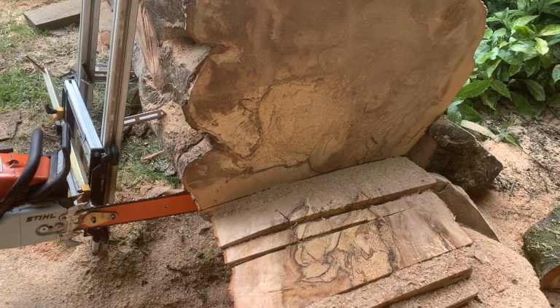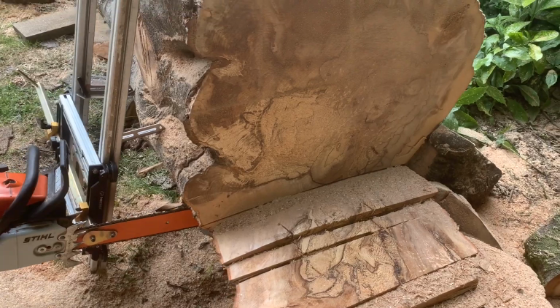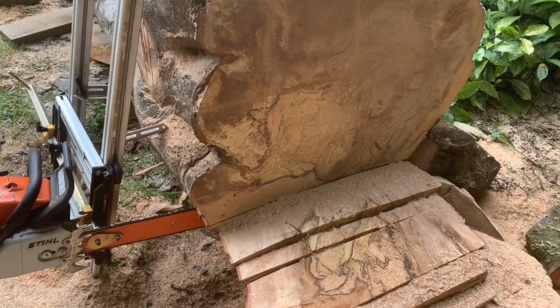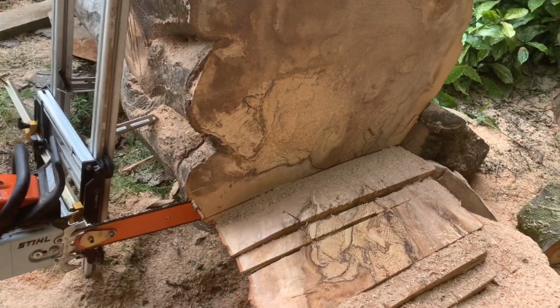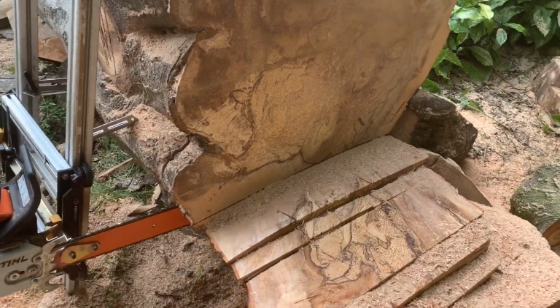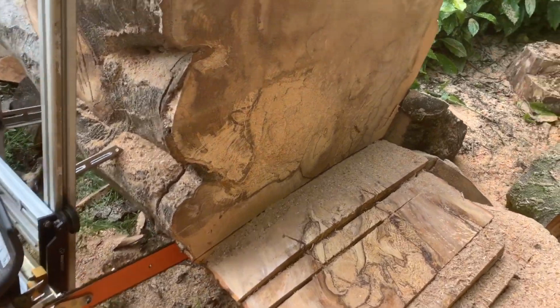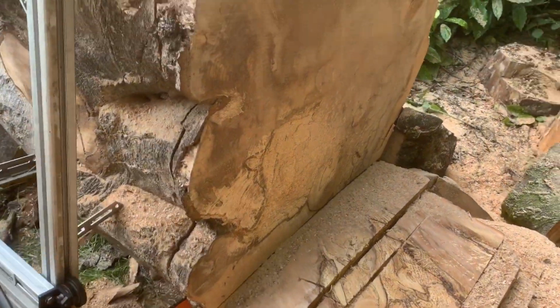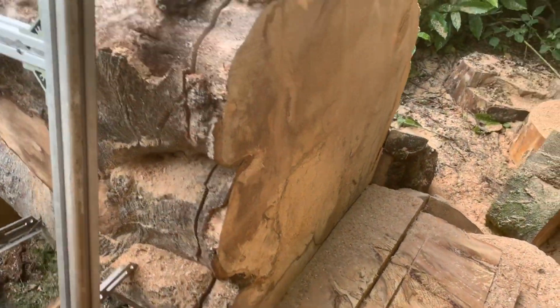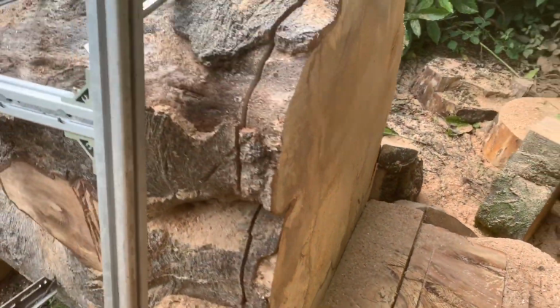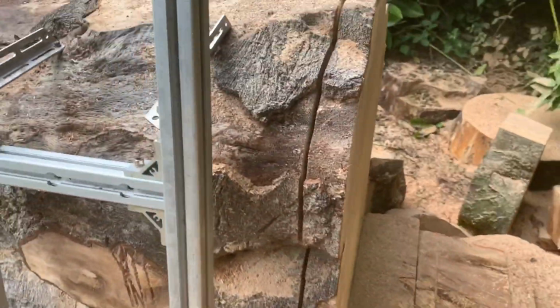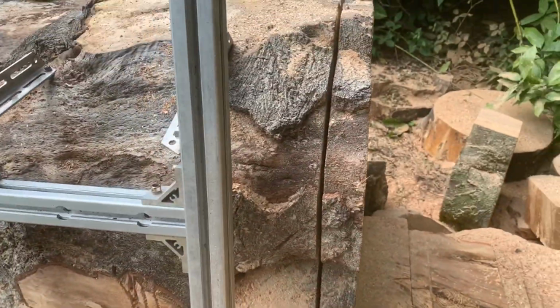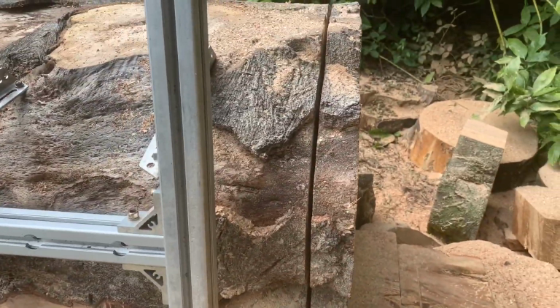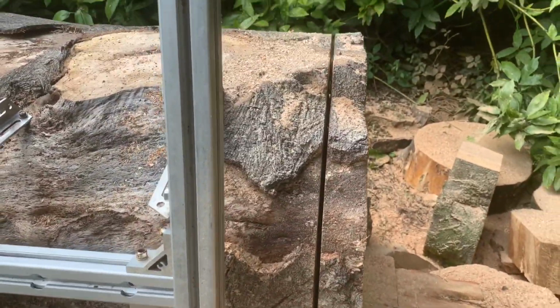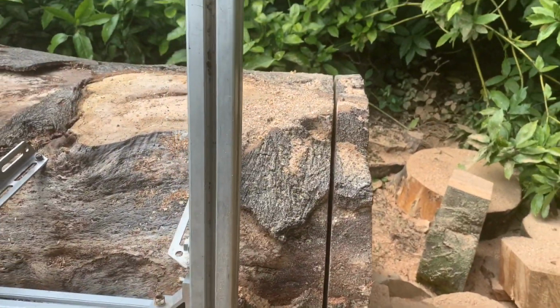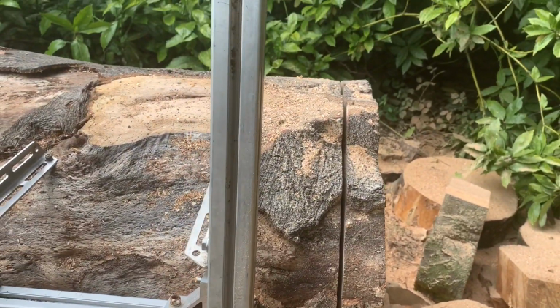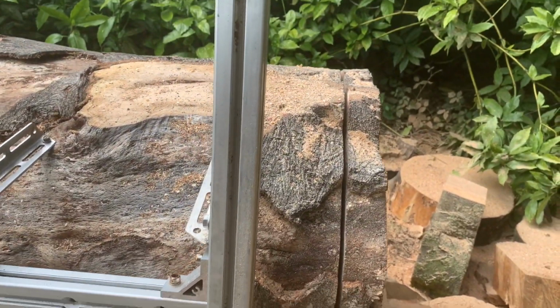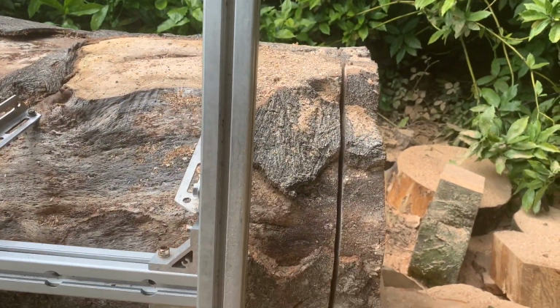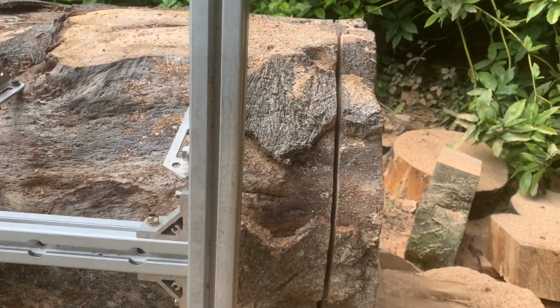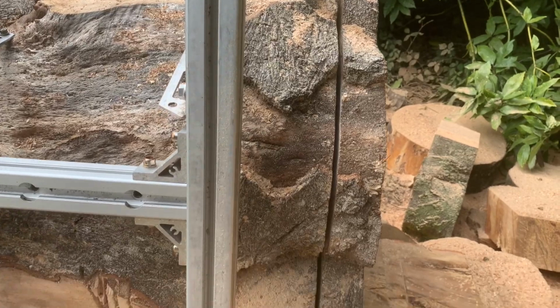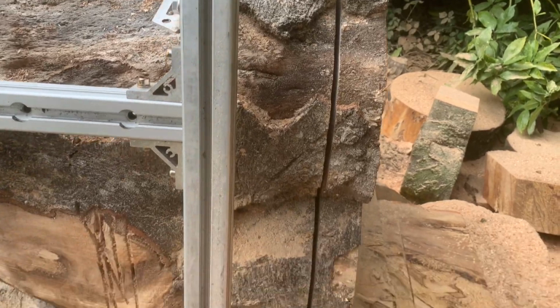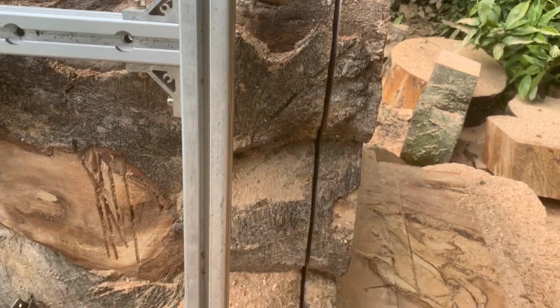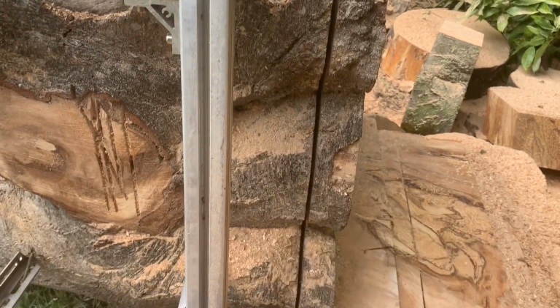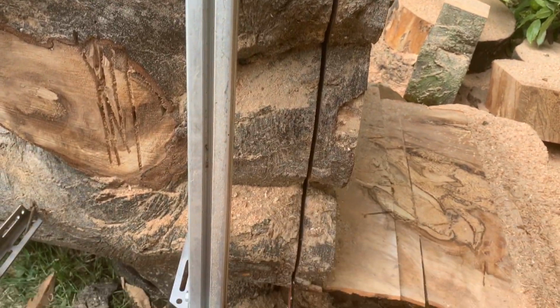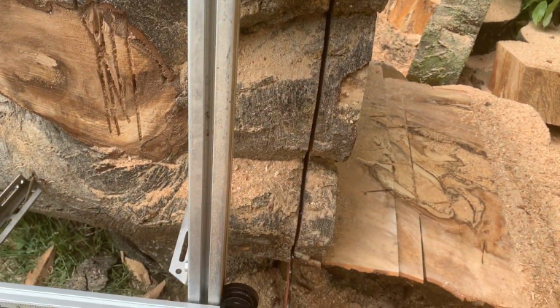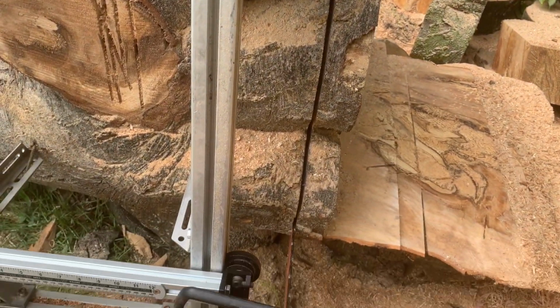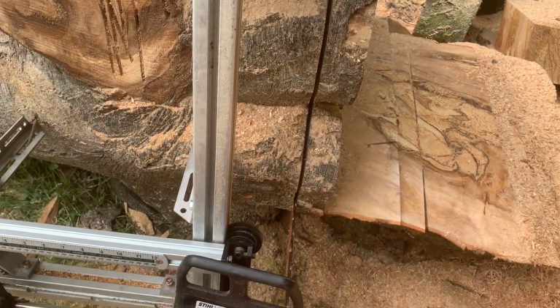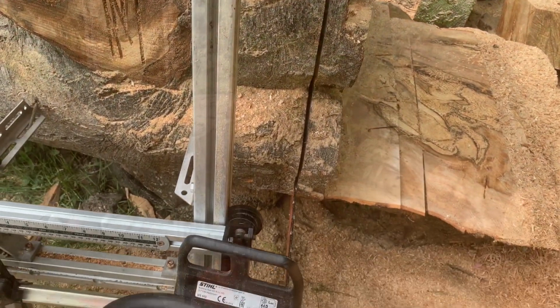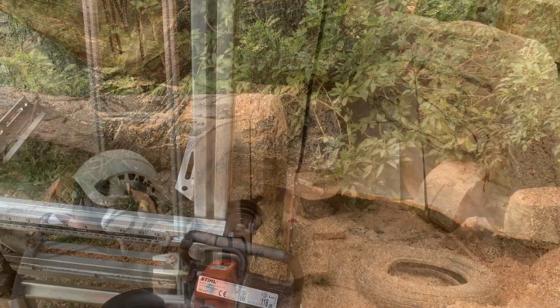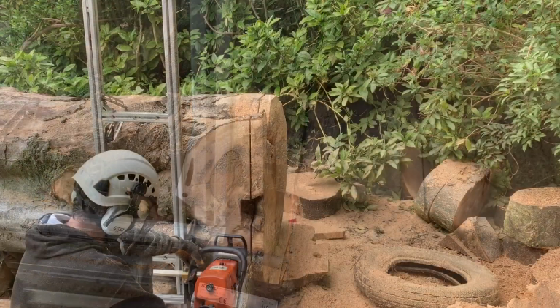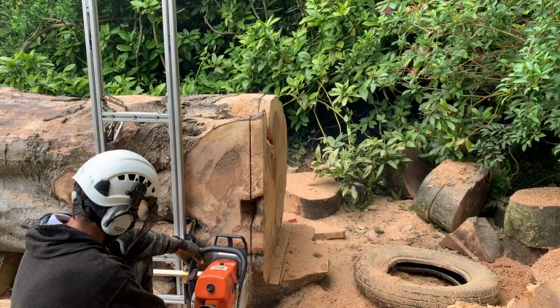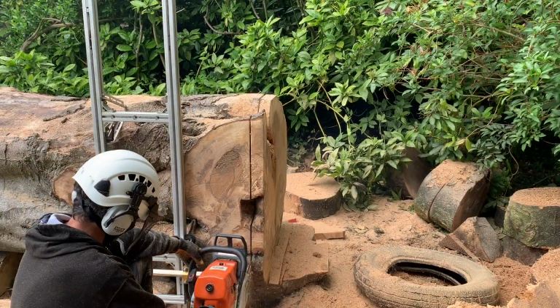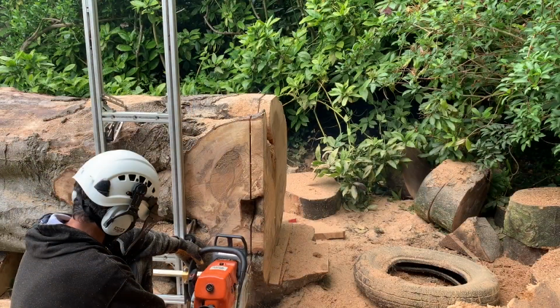Now with this log, you can see it's cut it beautifully. You can cut a very thin disc.